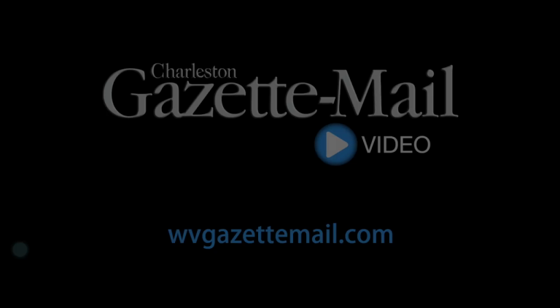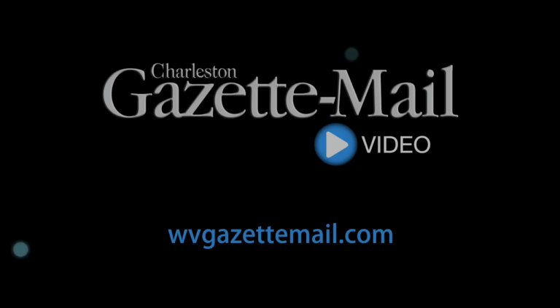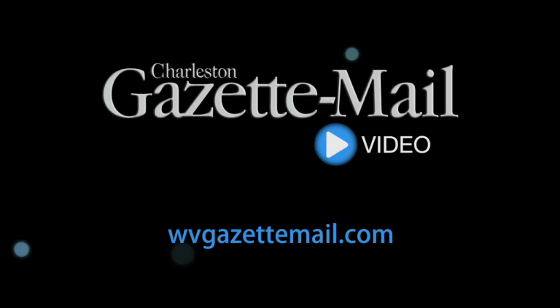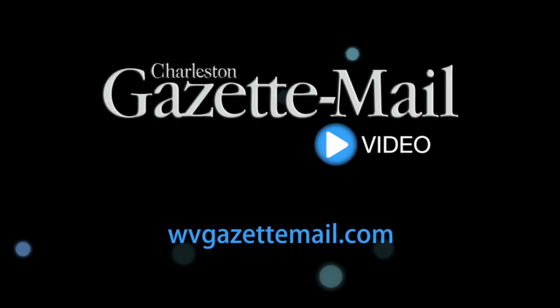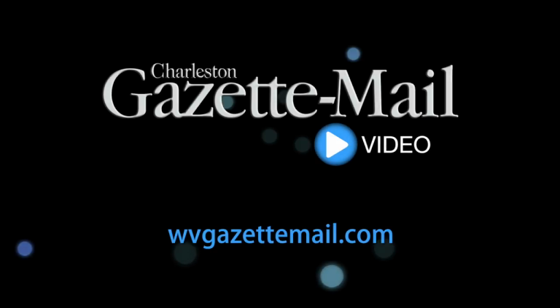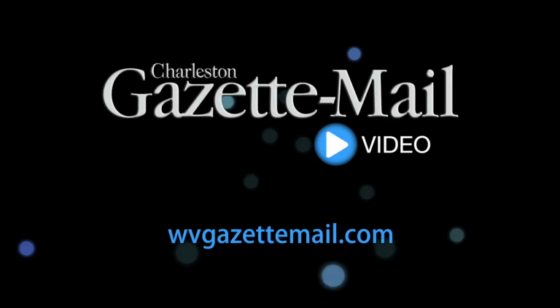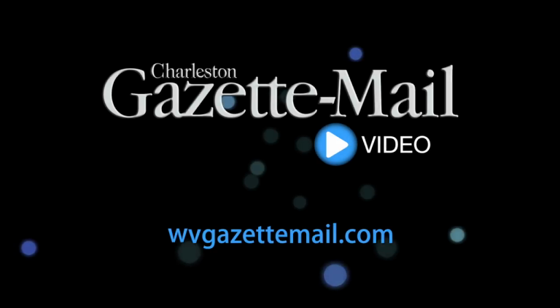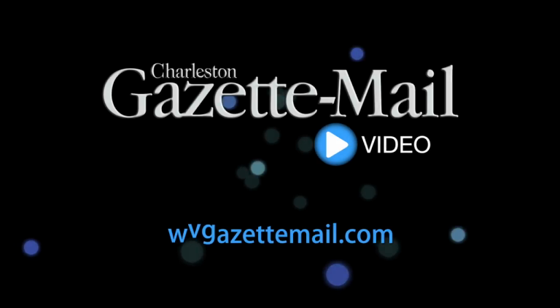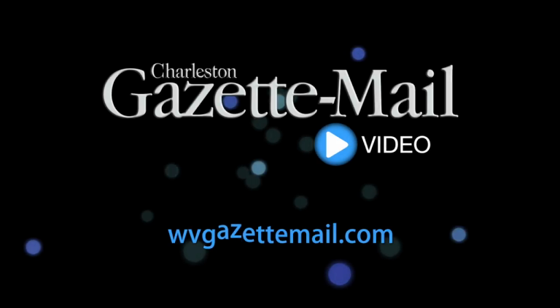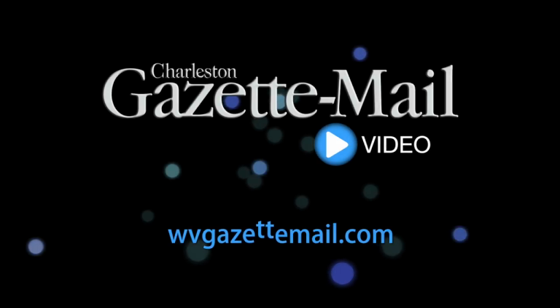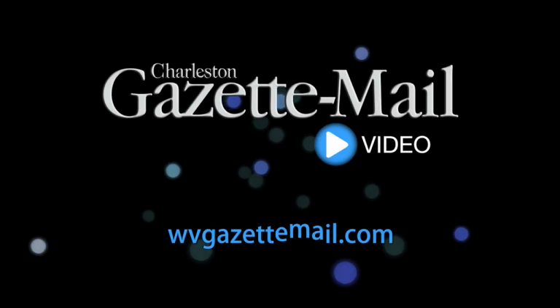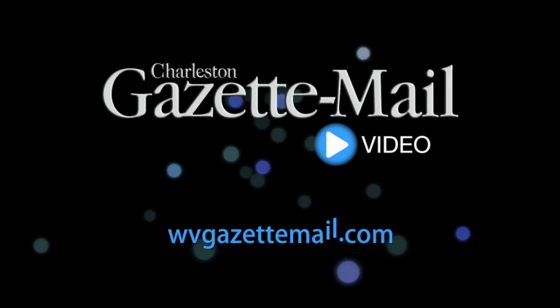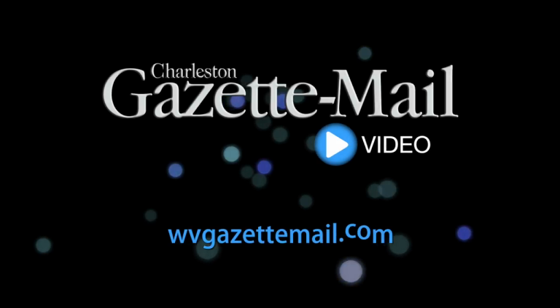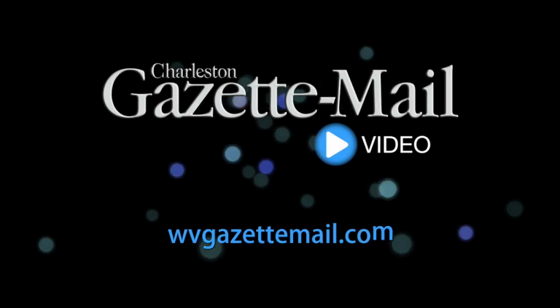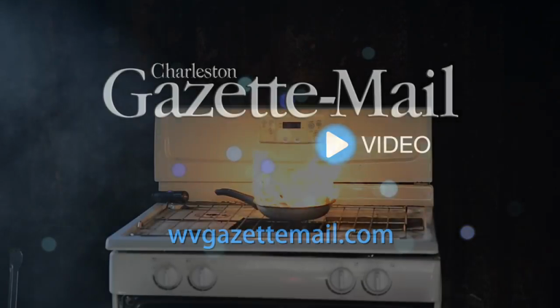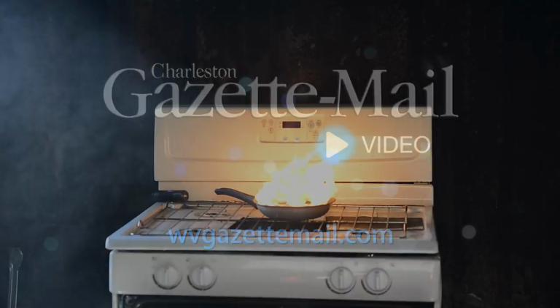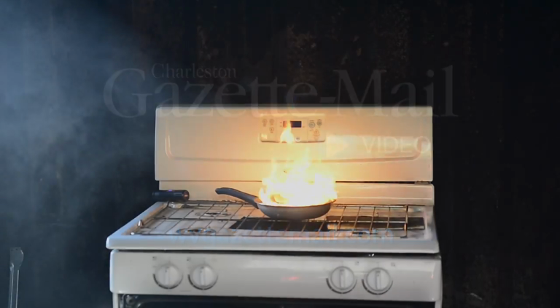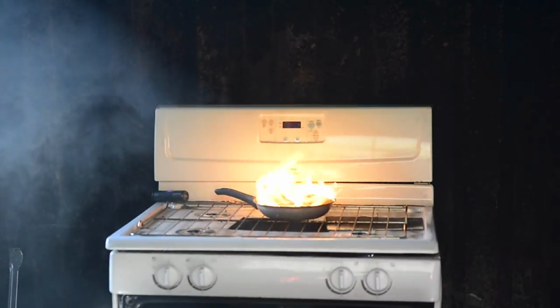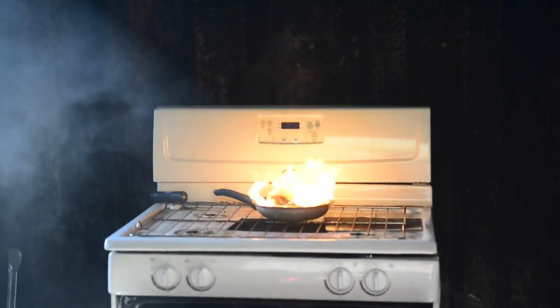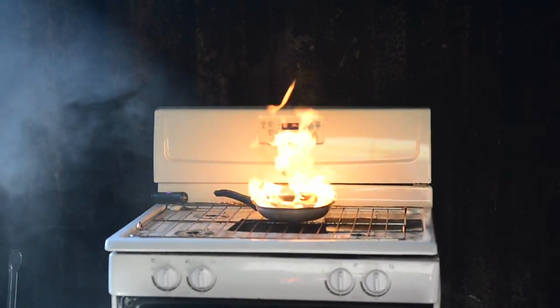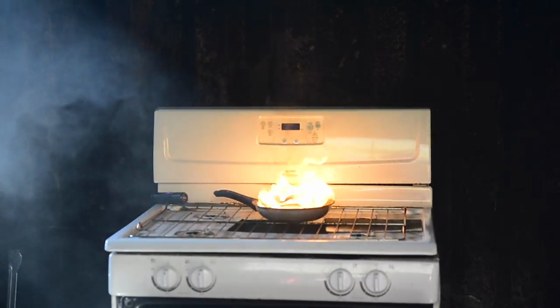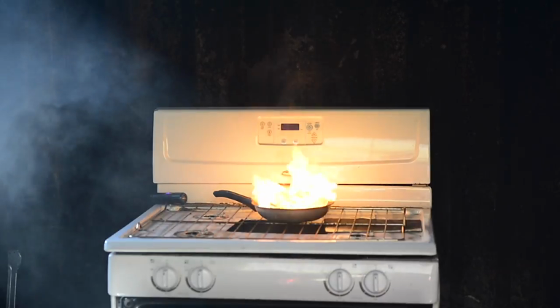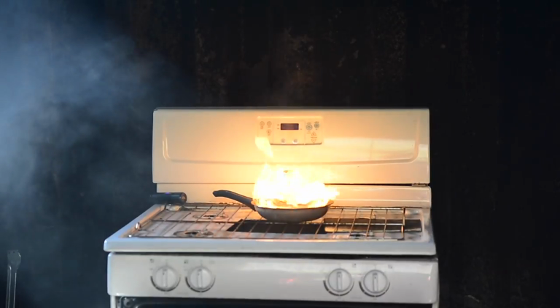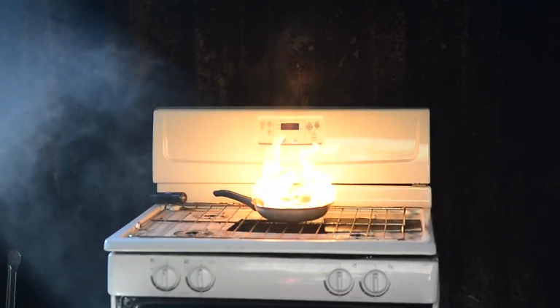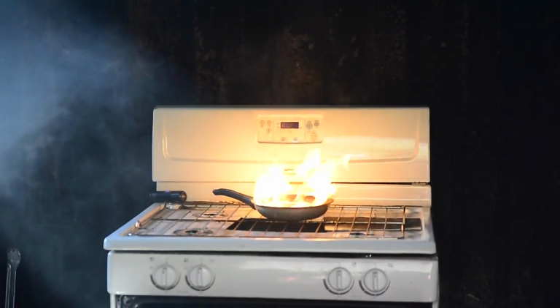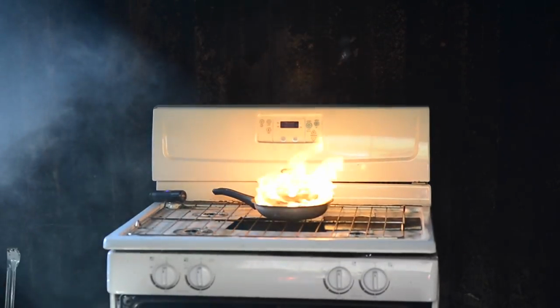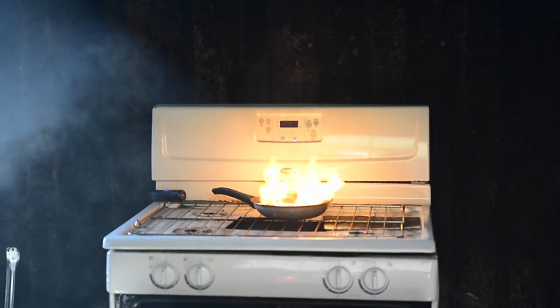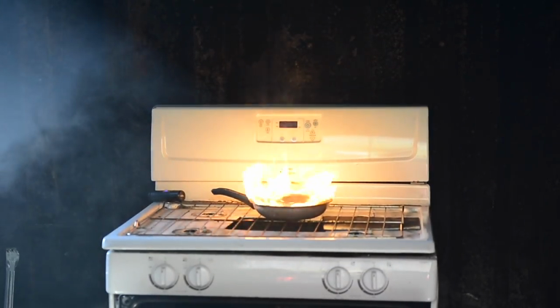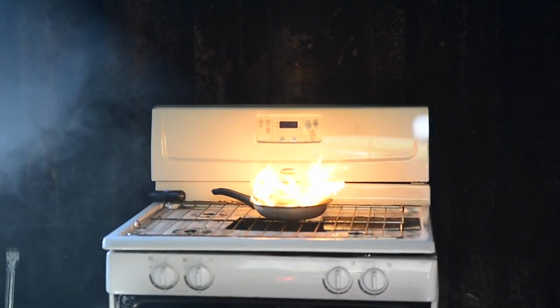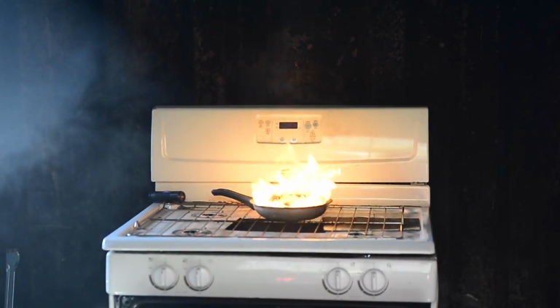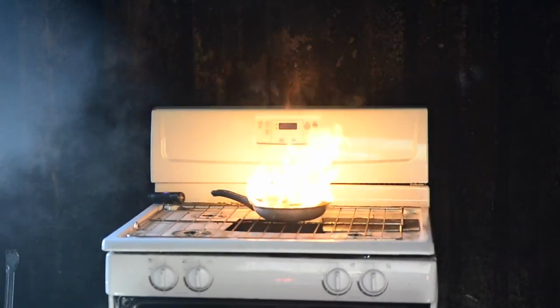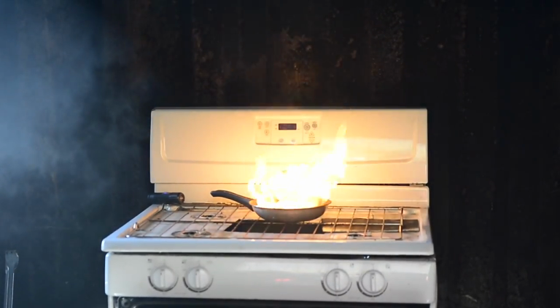Here's what we're going to do — we're going to do three things. We're going to have one fire, just a grease fire on the stove, and we're going to light the fire.